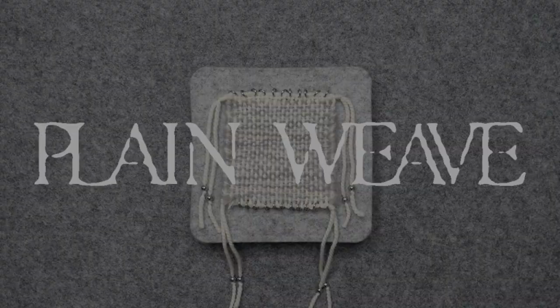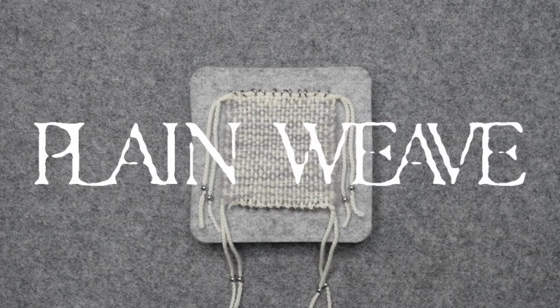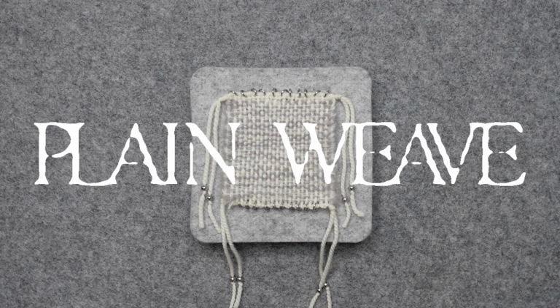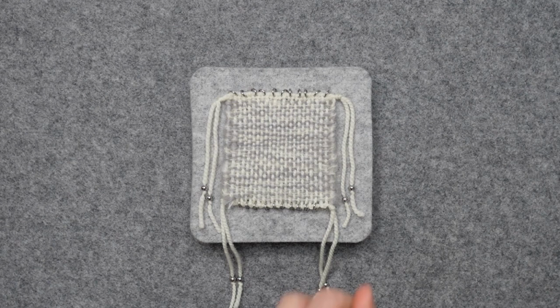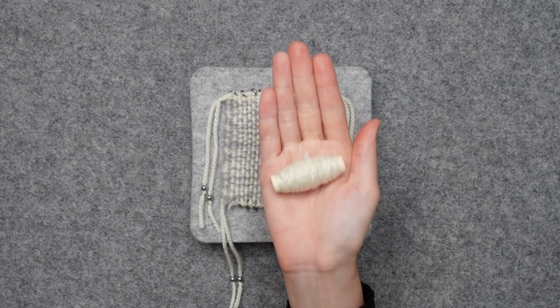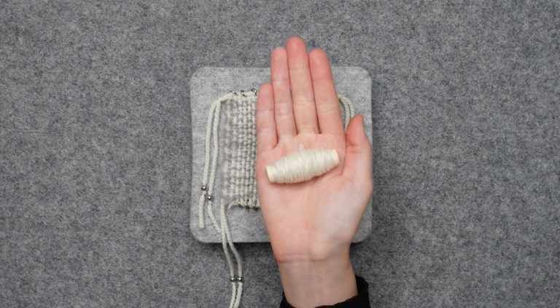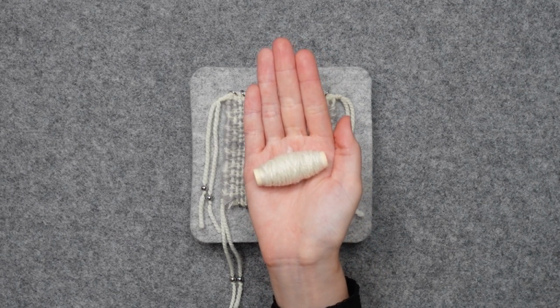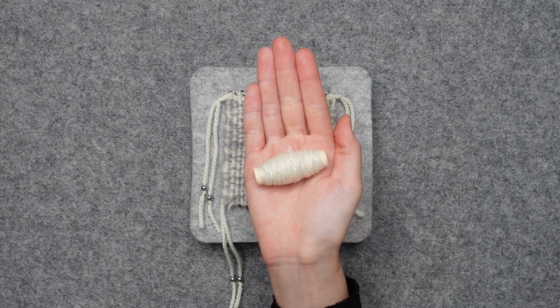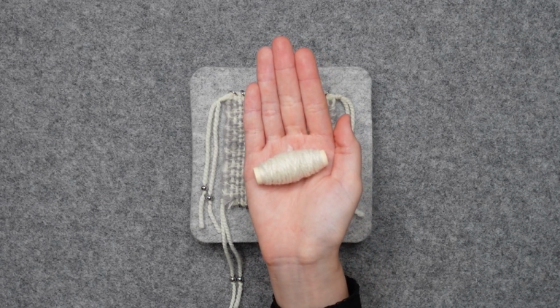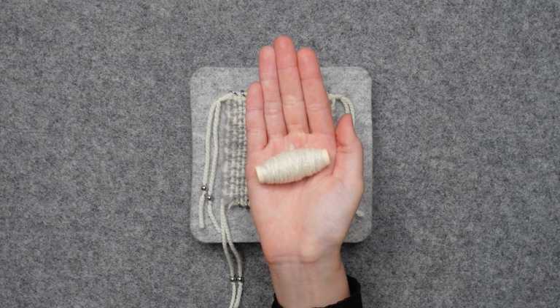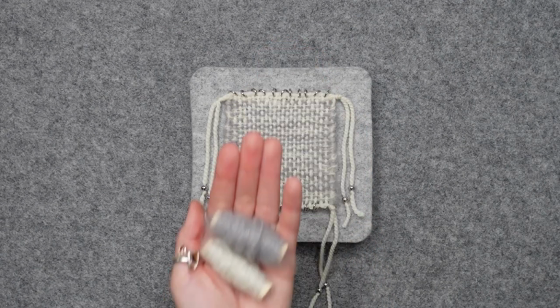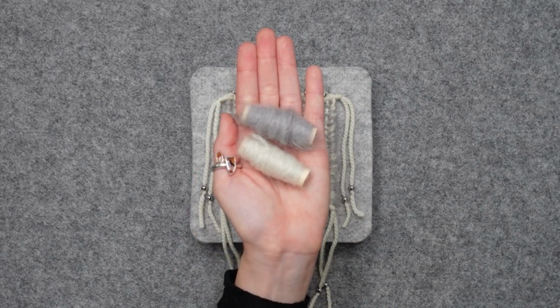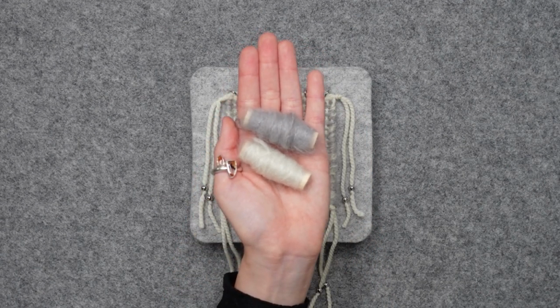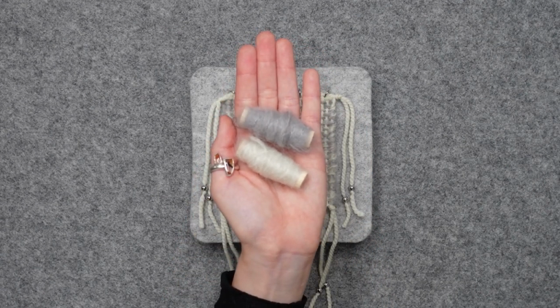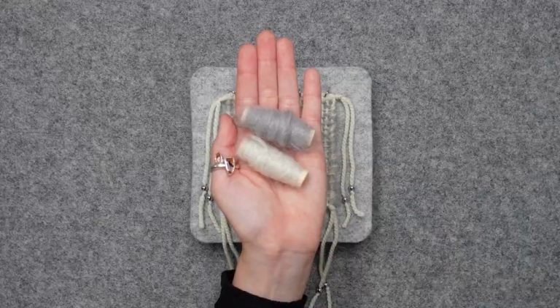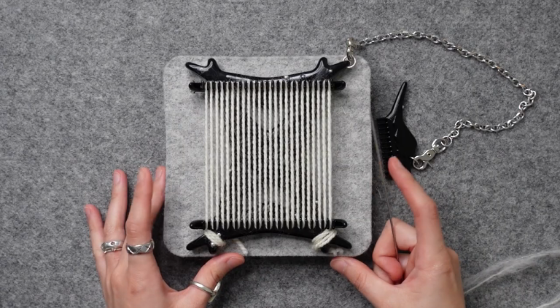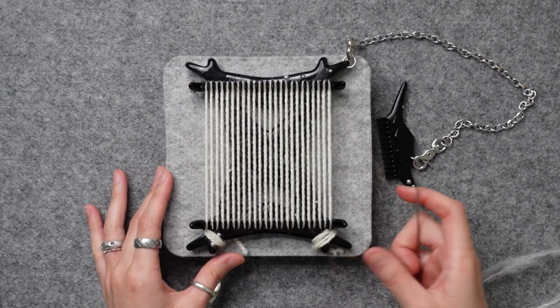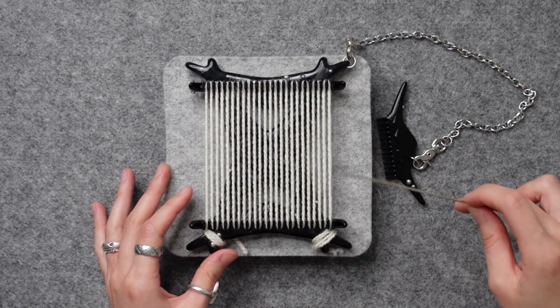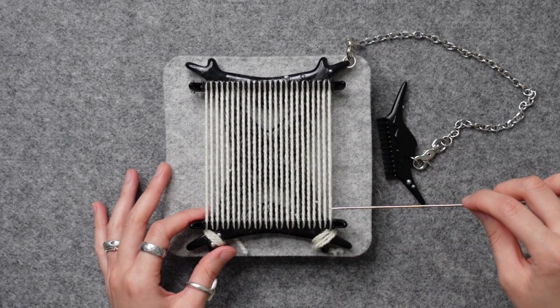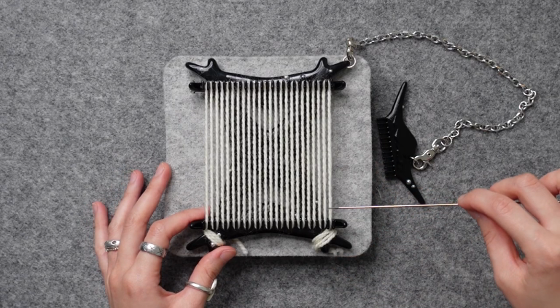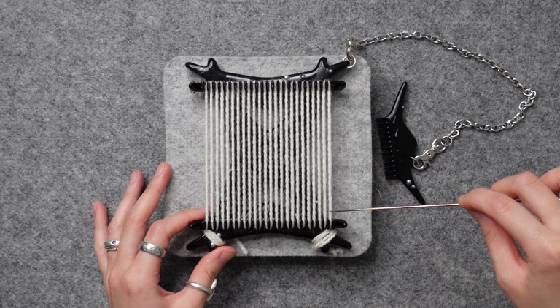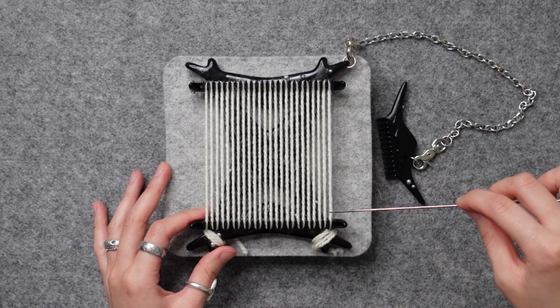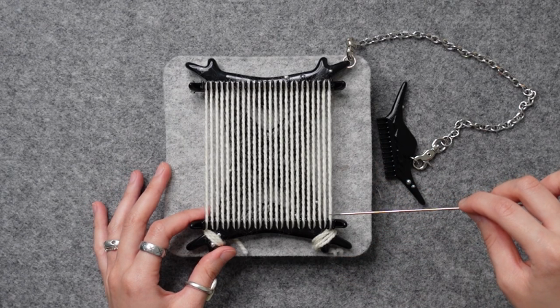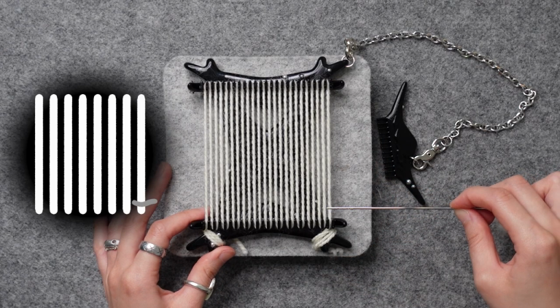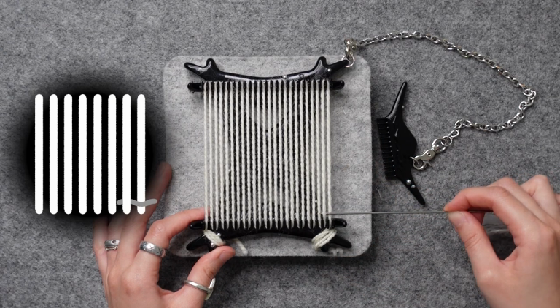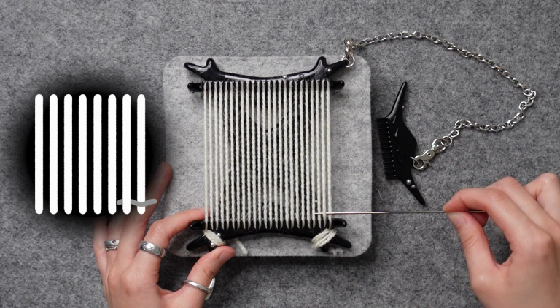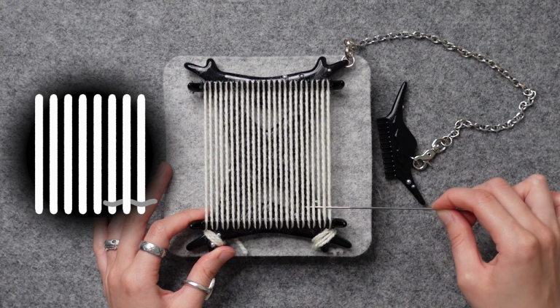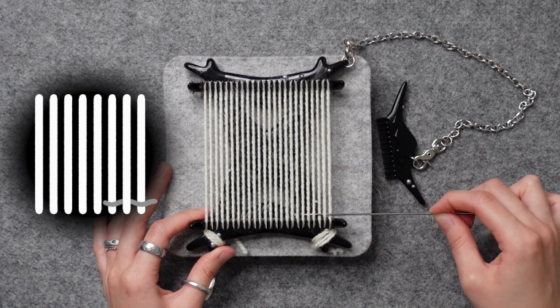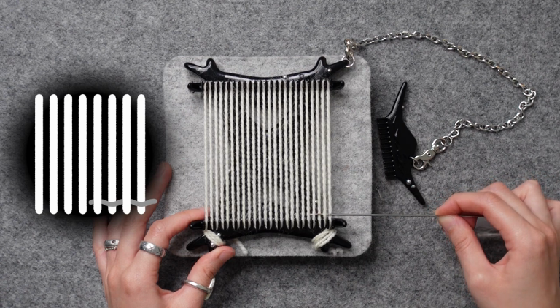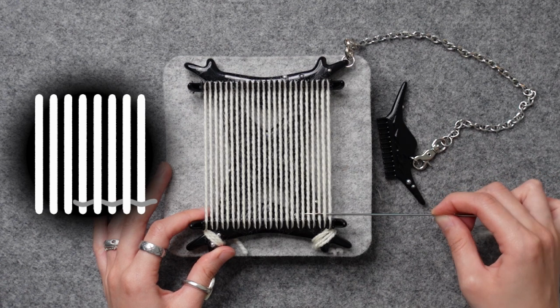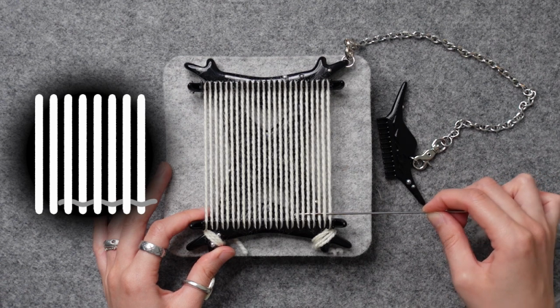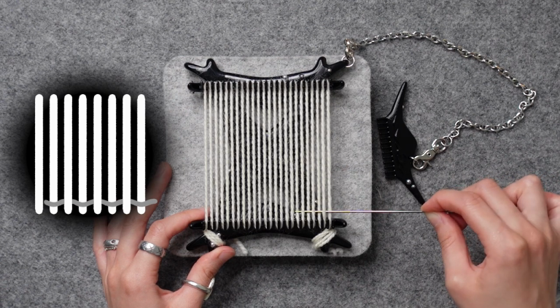Let's start with plain weave. We're going to use a white wool yarn for the warp and white and gray mohair for the weft. Plain weave is fairly simple. We'll start on the right side and go over one thread, then under, over, under, all the way to the left side.